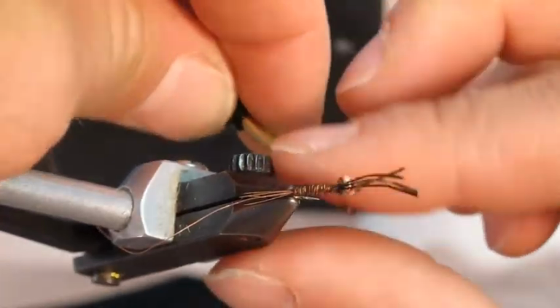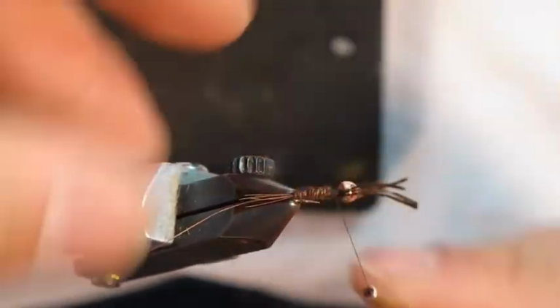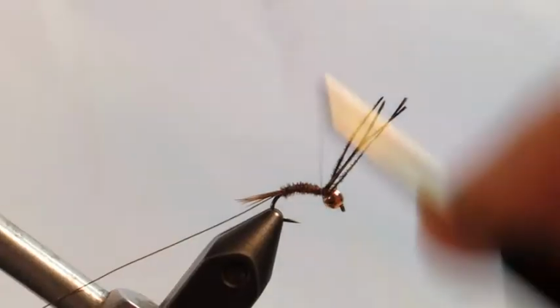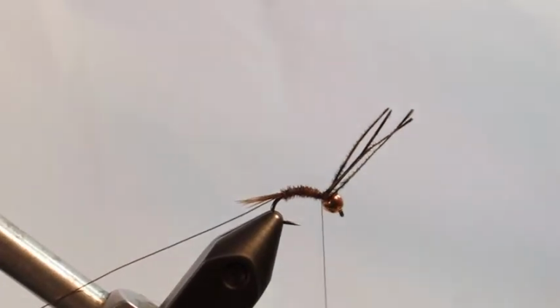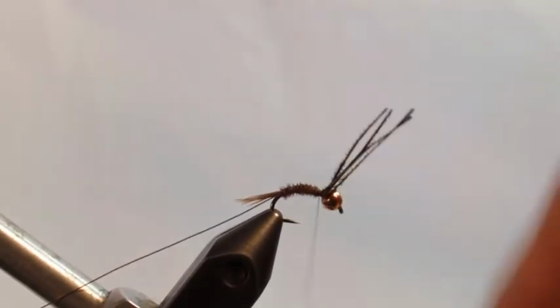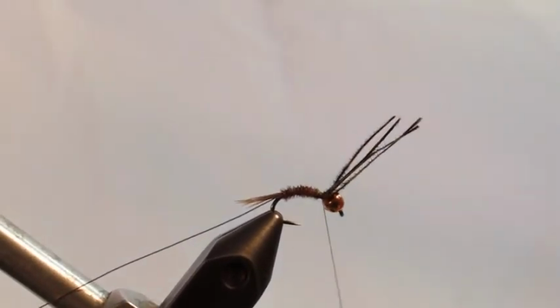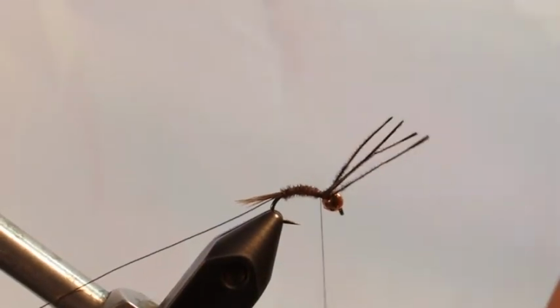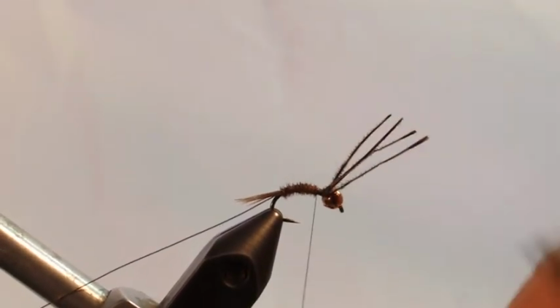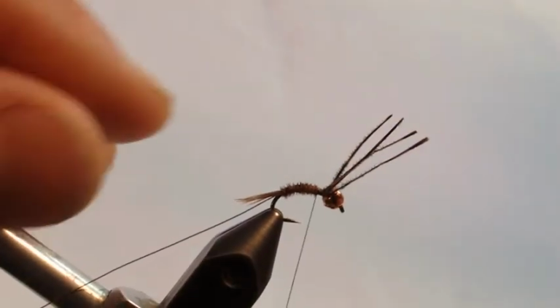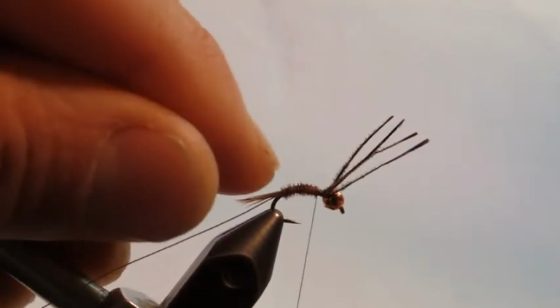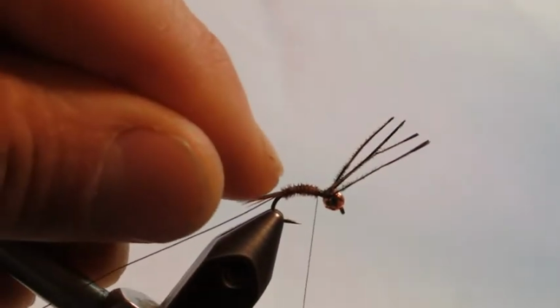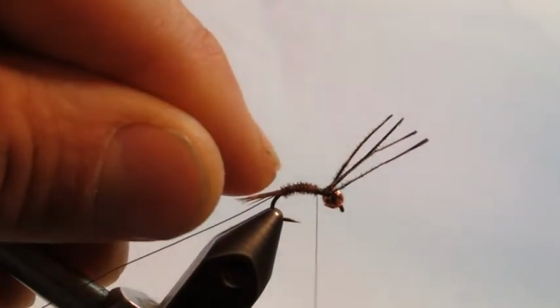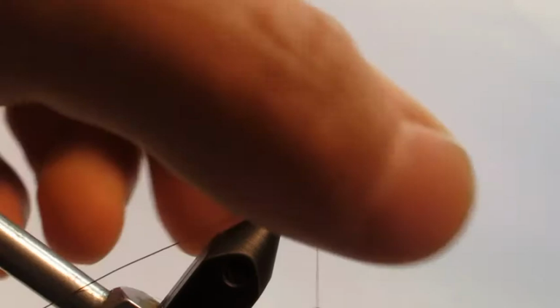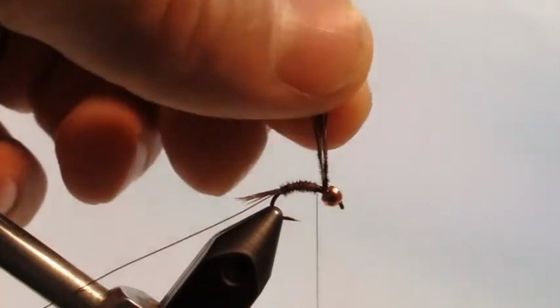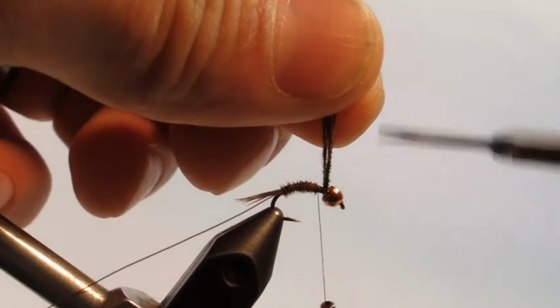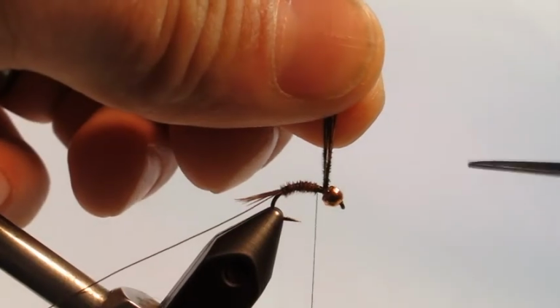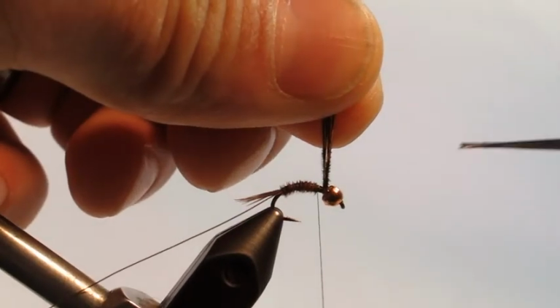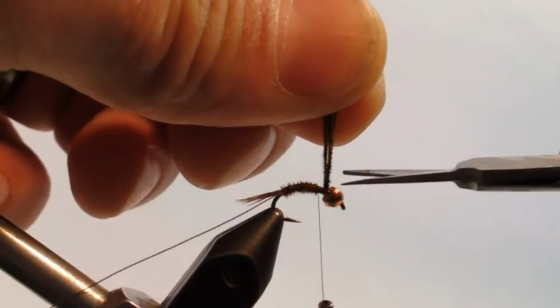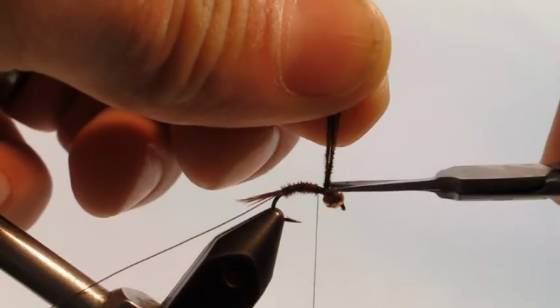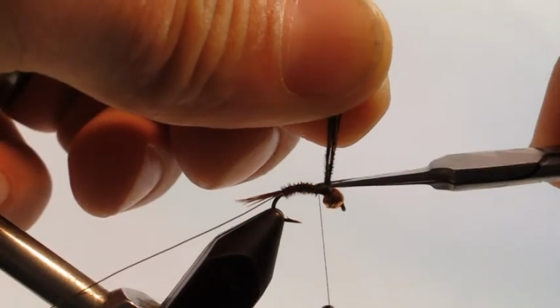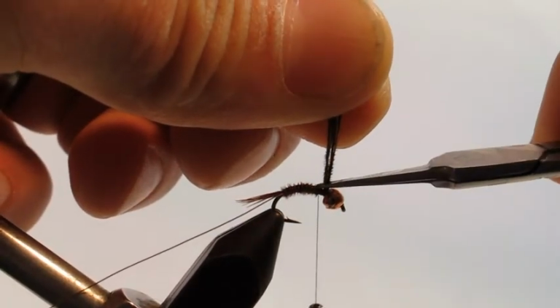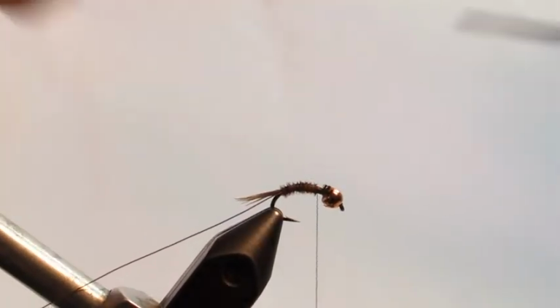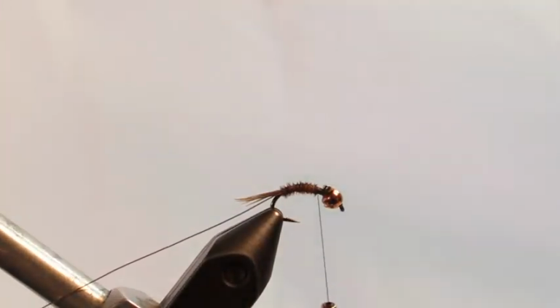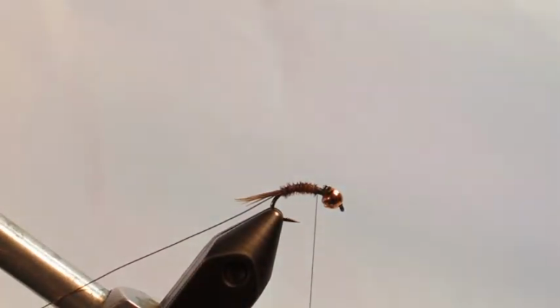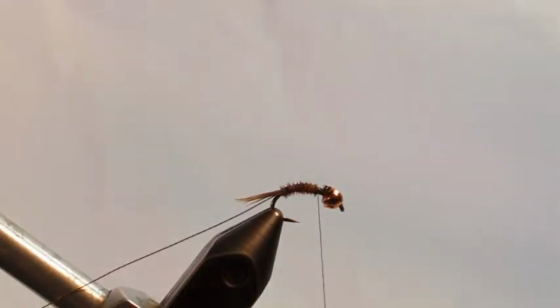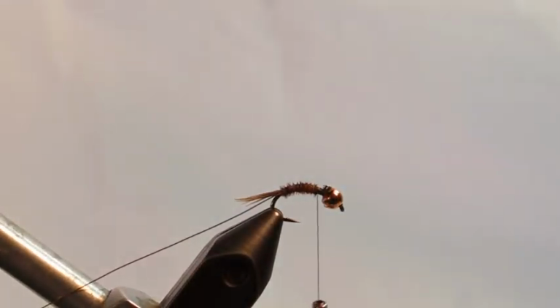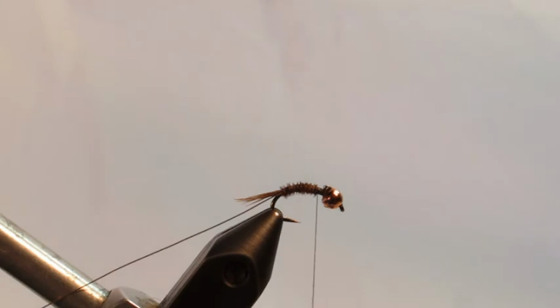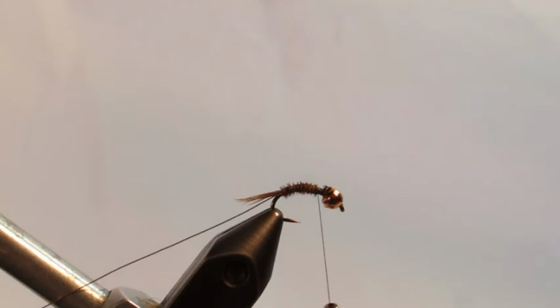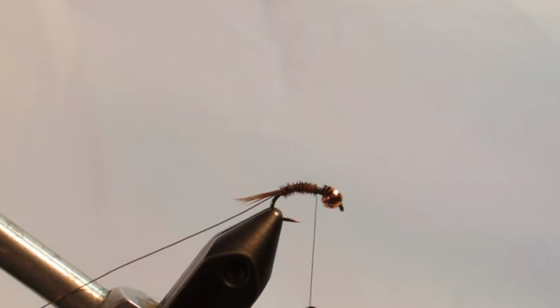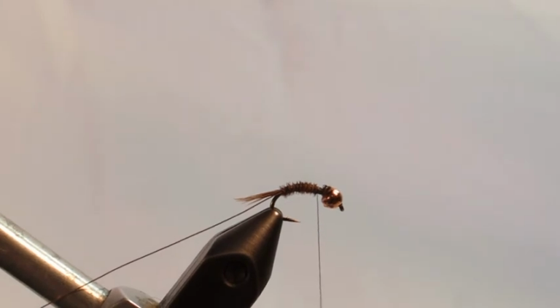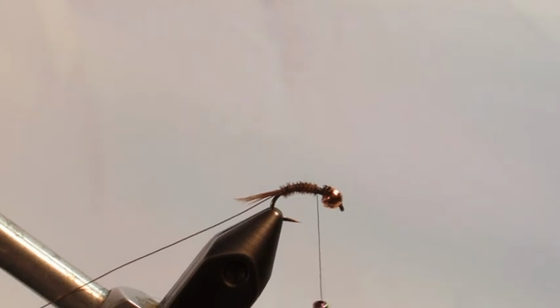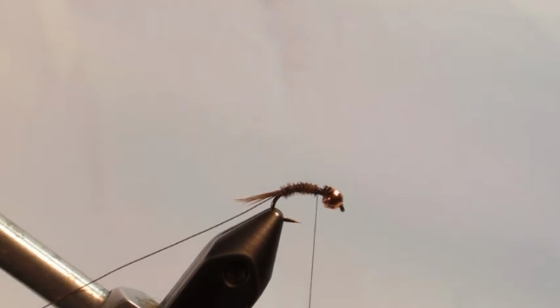Tie off the pheasant tail fibers. You can notice it has a nice taper — some of that's because you tie in by the tips and the fibers get fatter as they go up. When you twist them together, the rope should gradually get thicker.